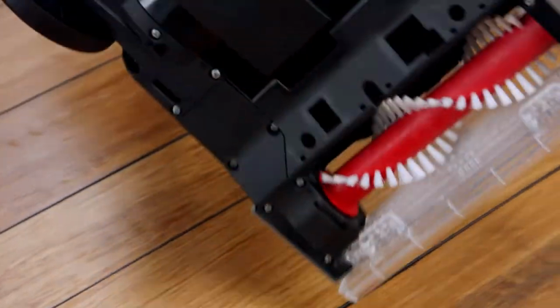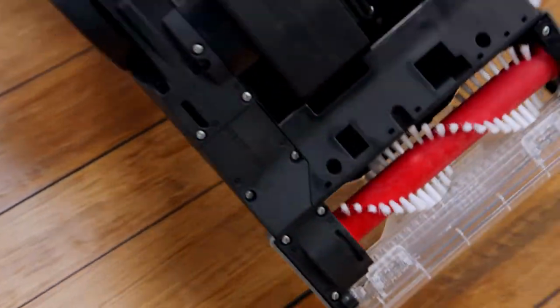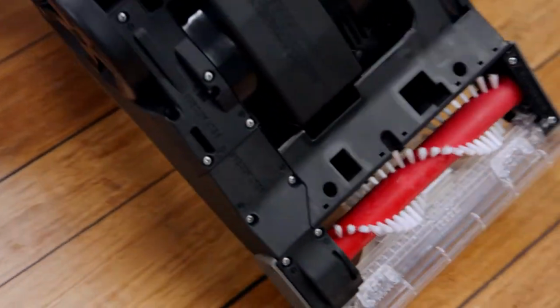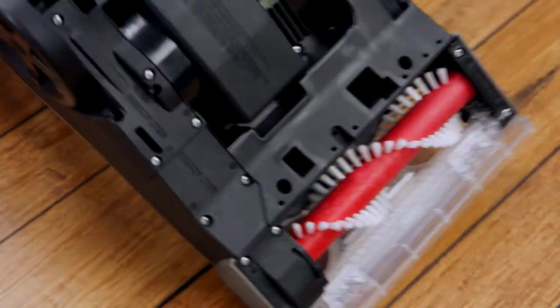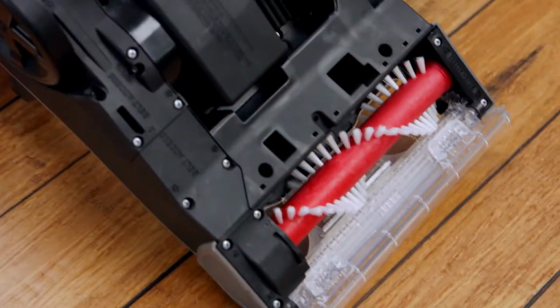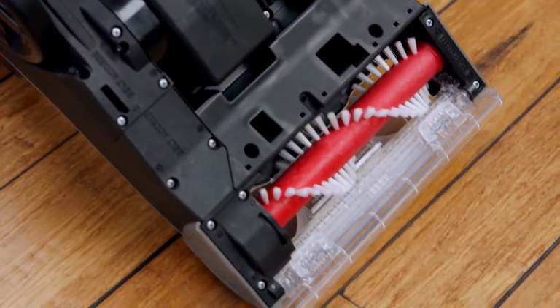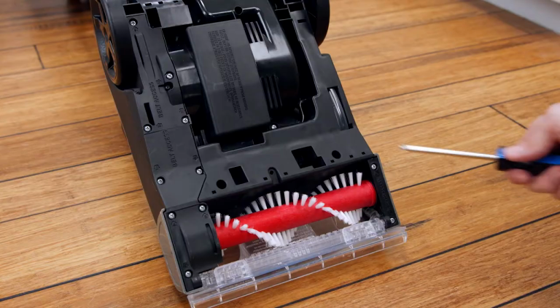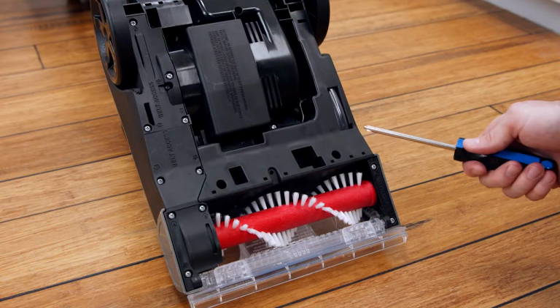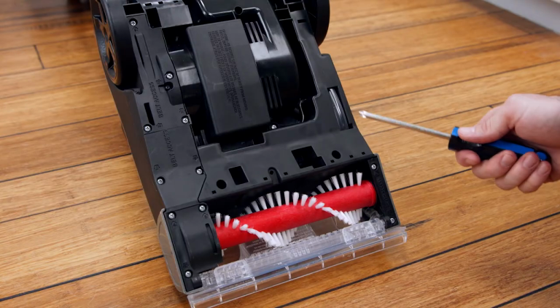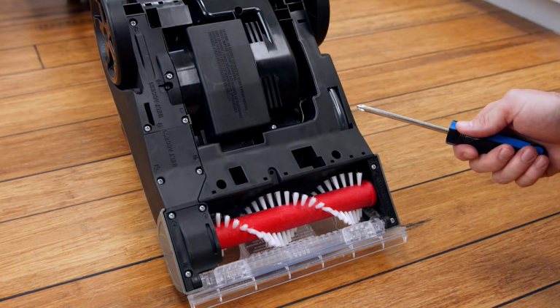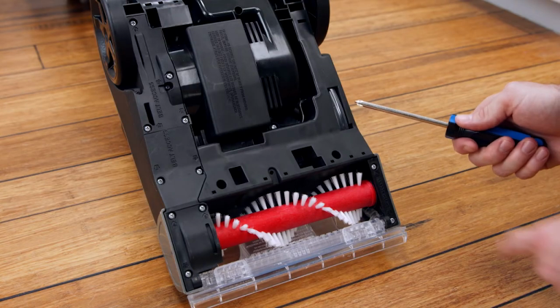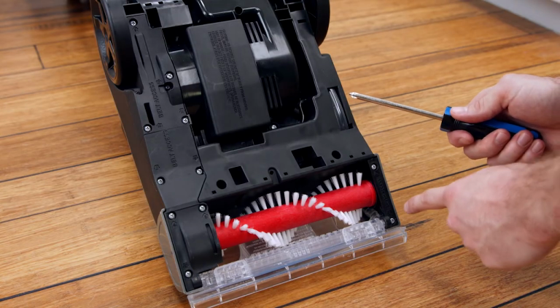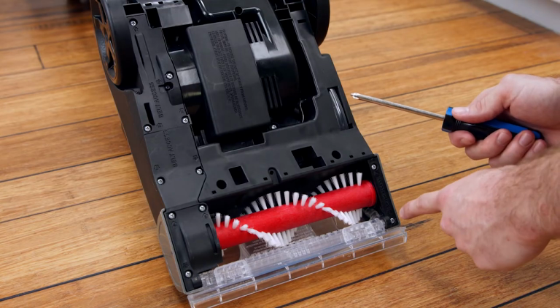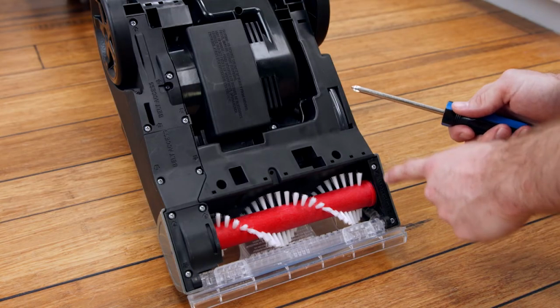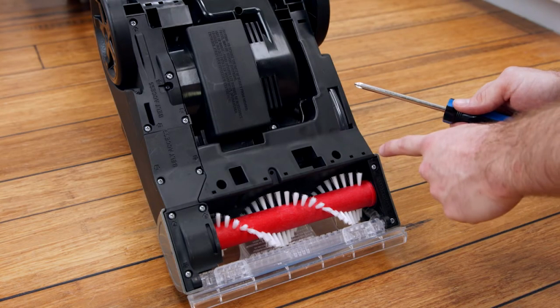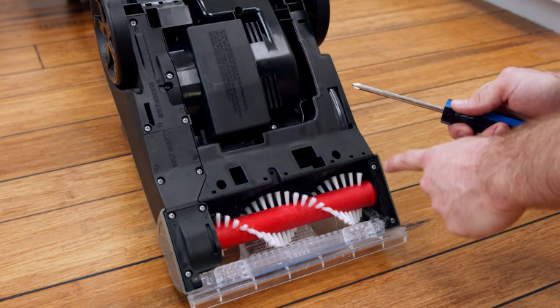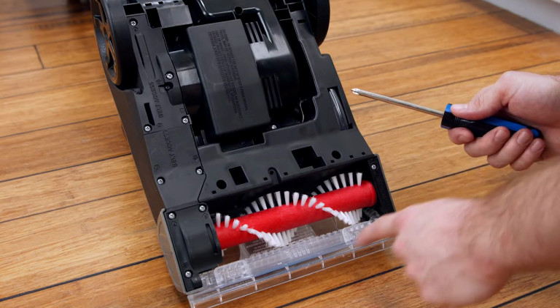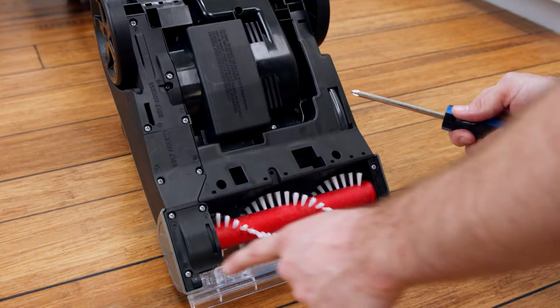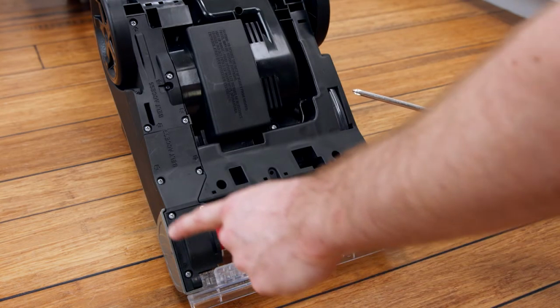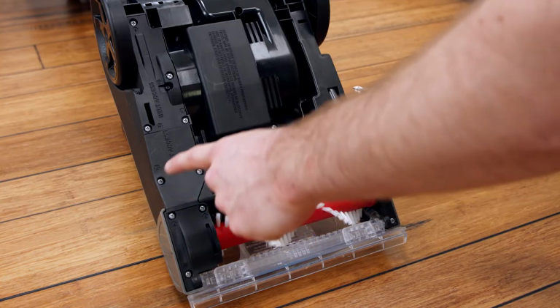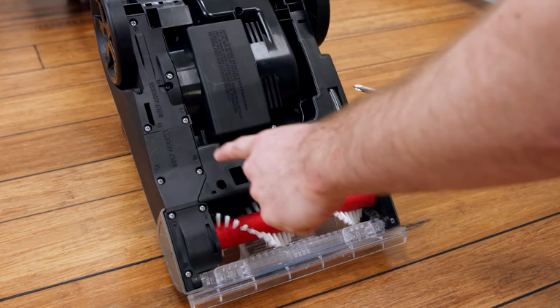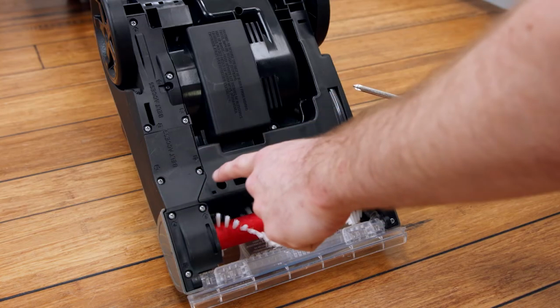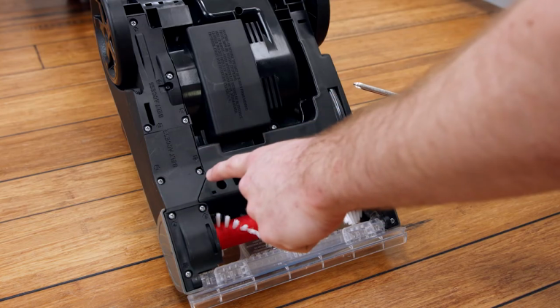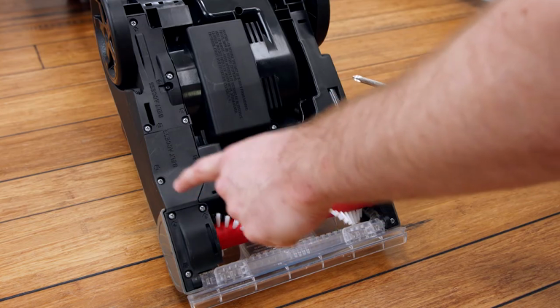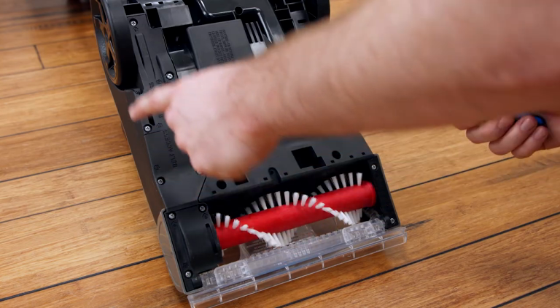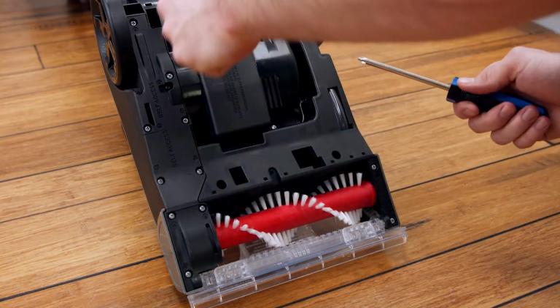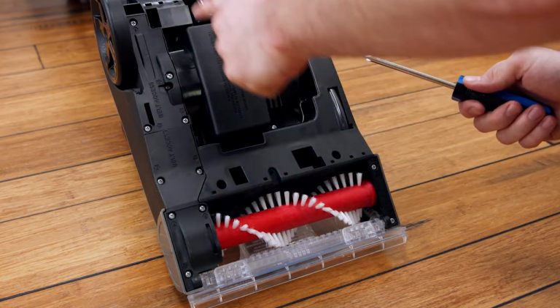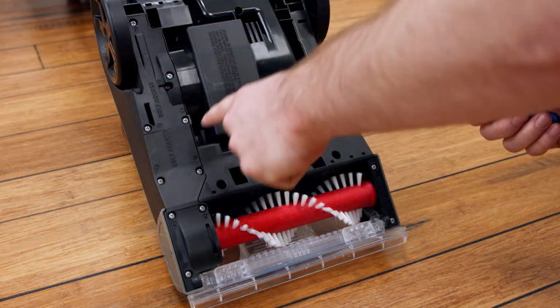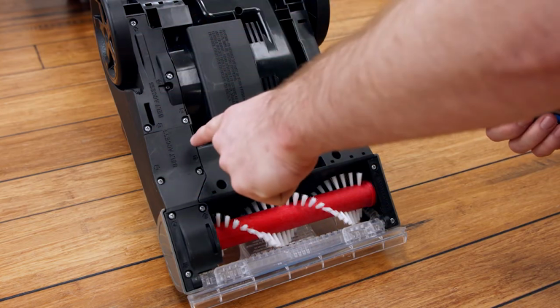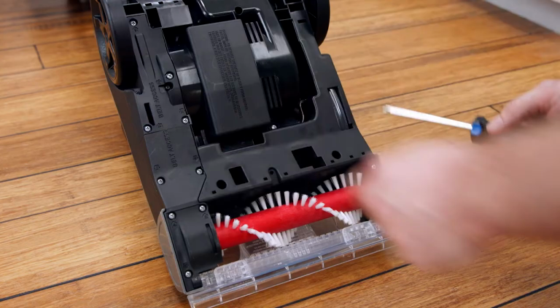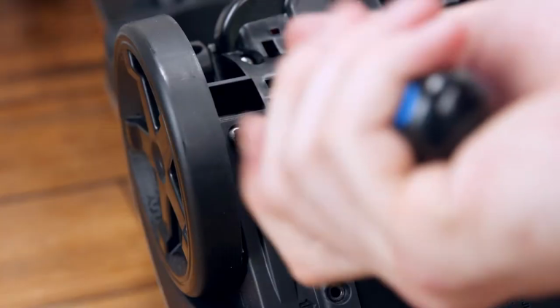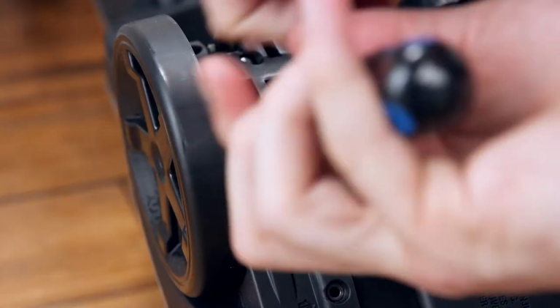Use a Phillips screwdriver to remove the numbered screws. Remove these seven if accessing the brush, or all eleven when accessing the belt.